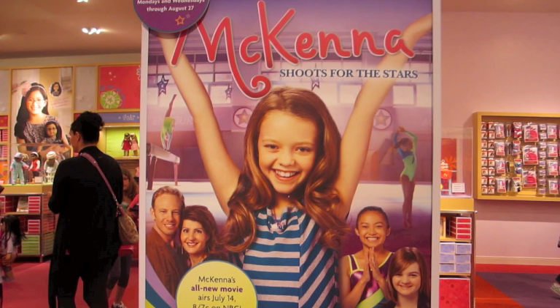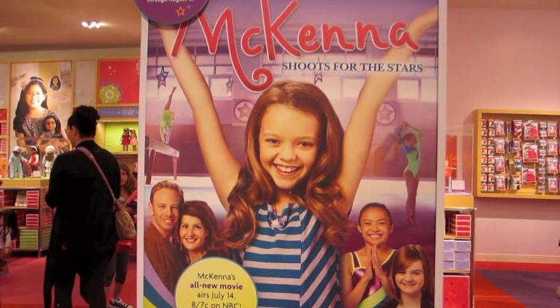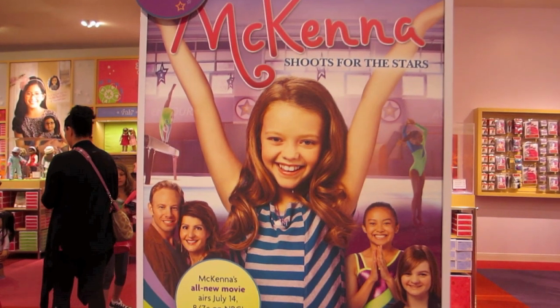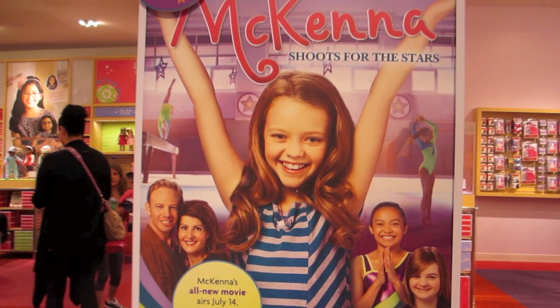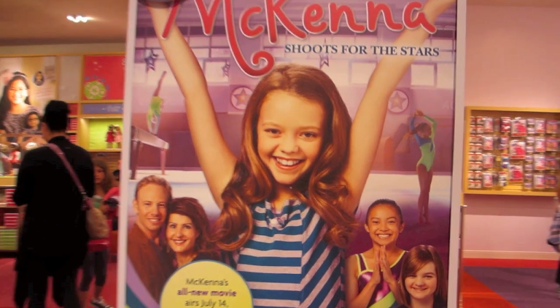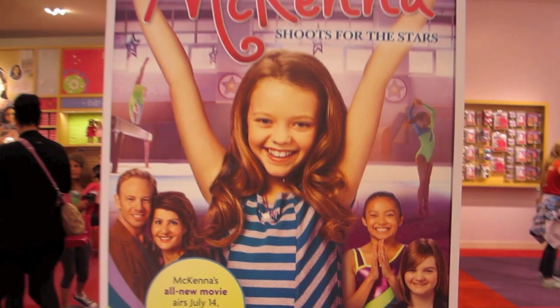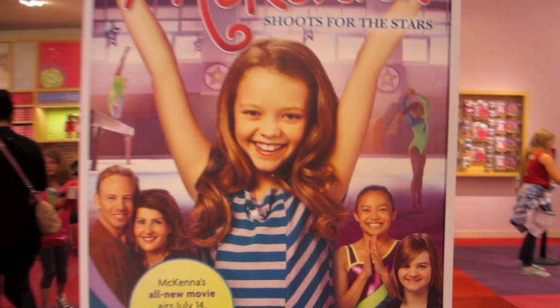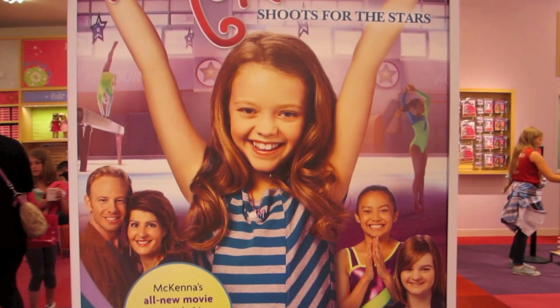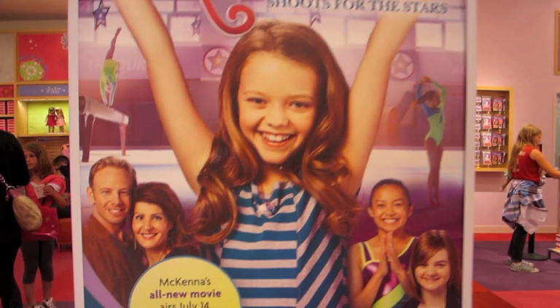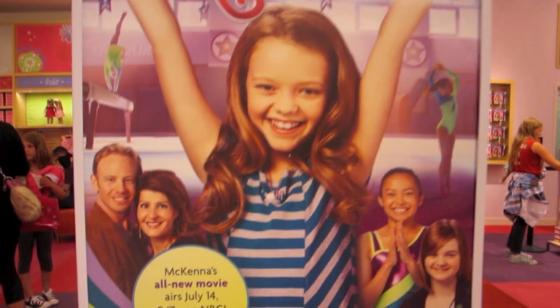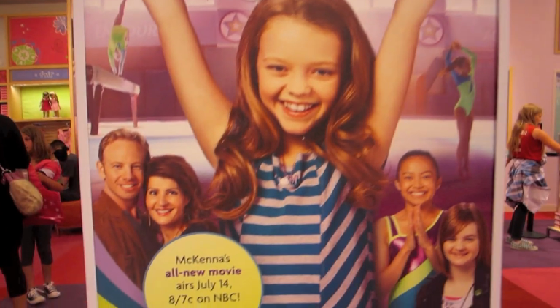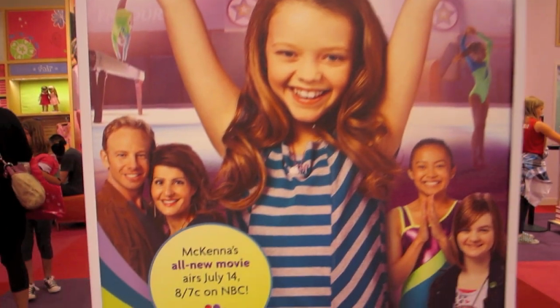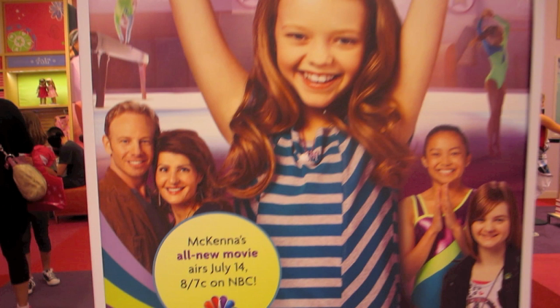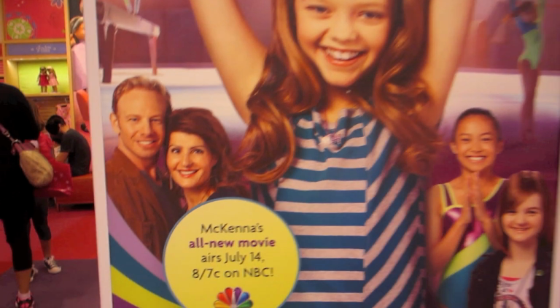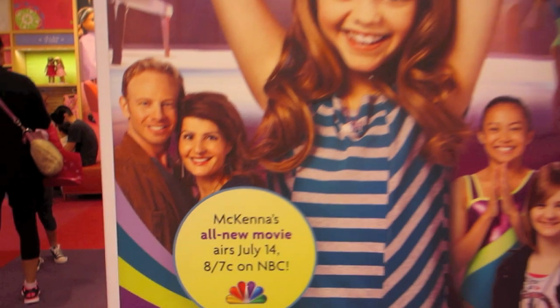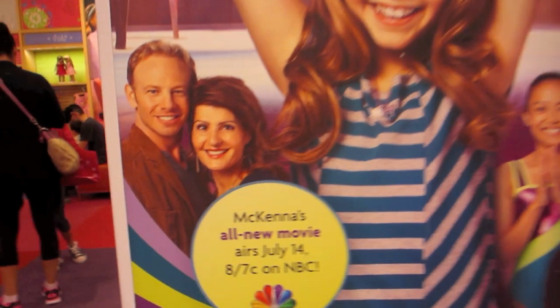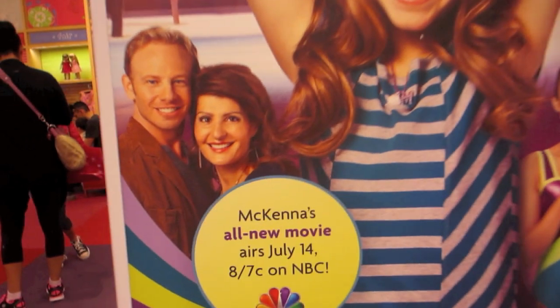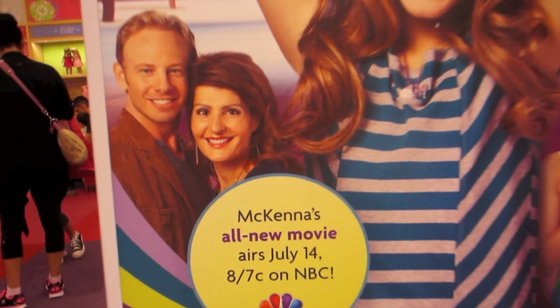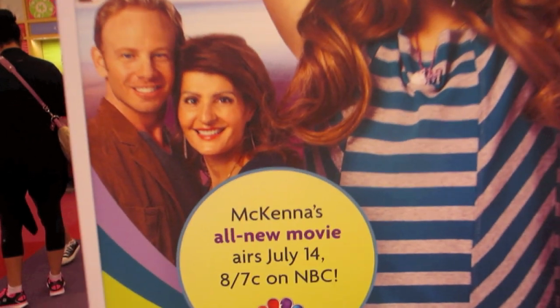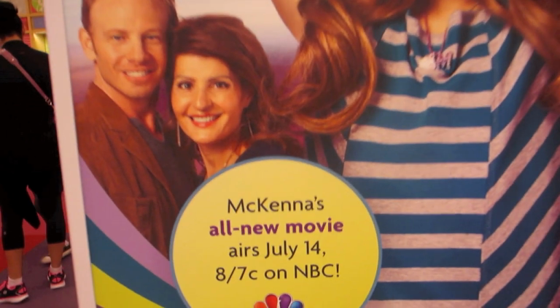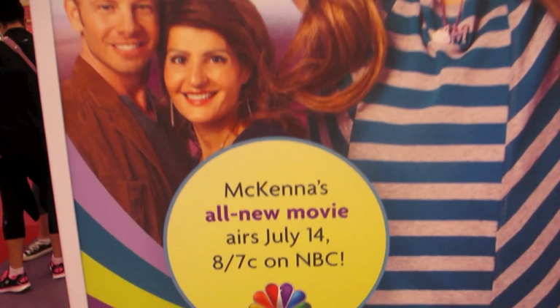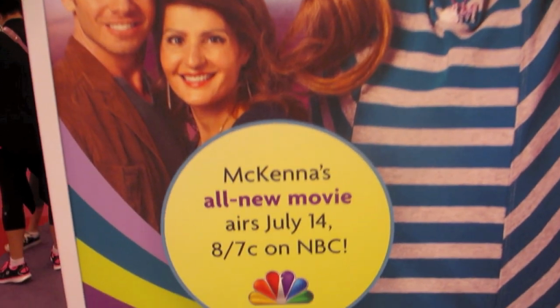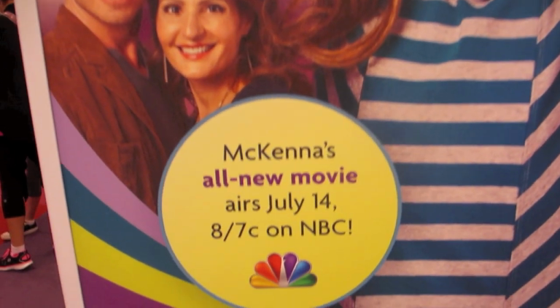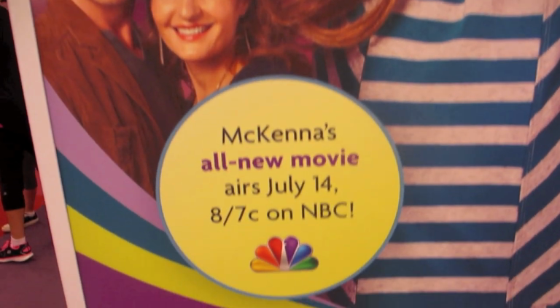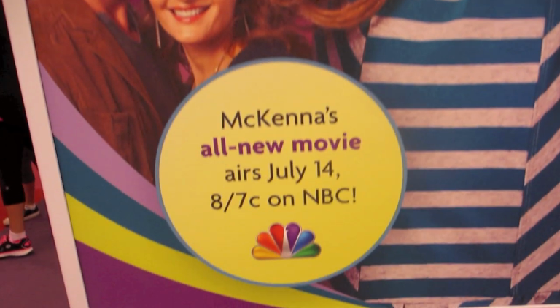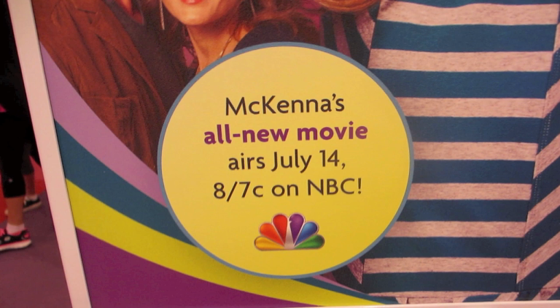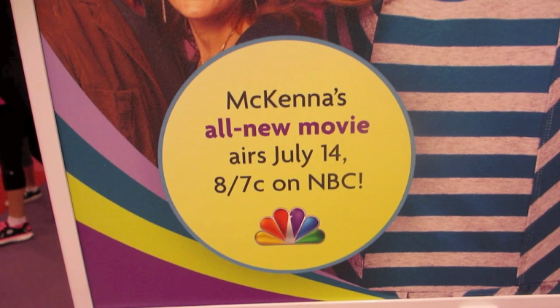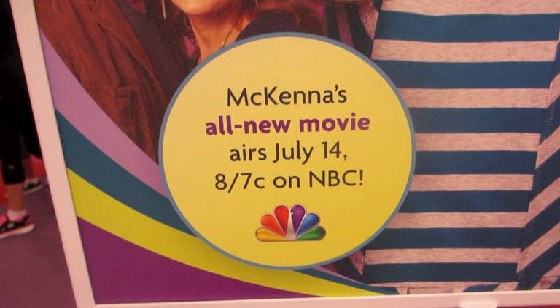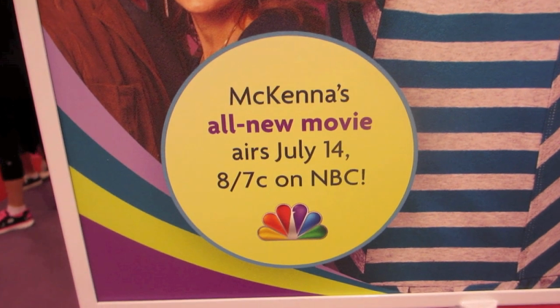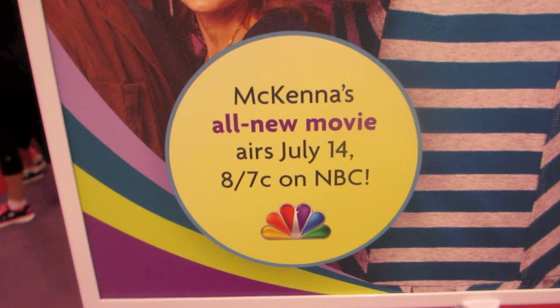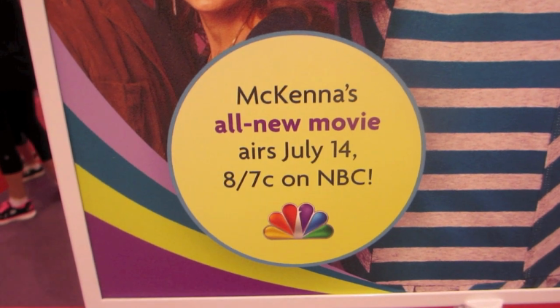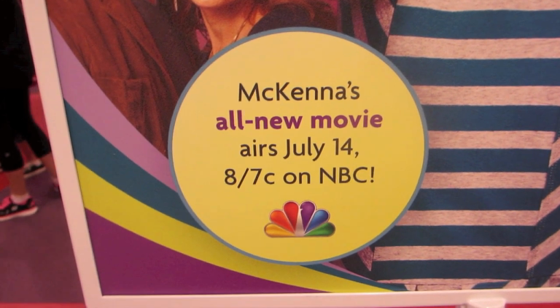AG's new movie, McKenna Shoots for the Stars, is coming out in a few weeks on July 14th, so you might want to record that on your TV.